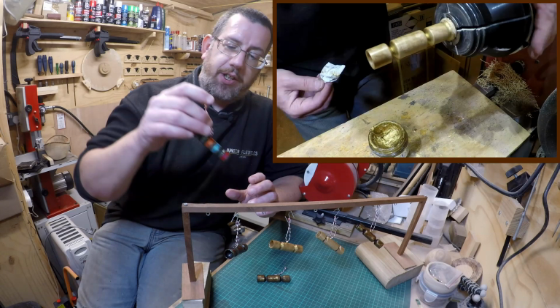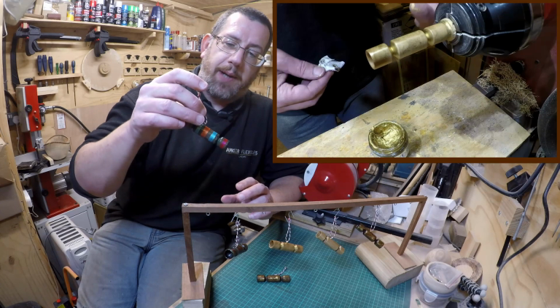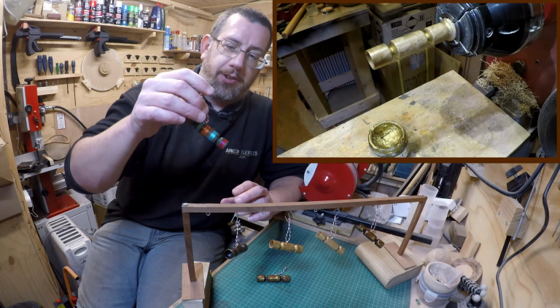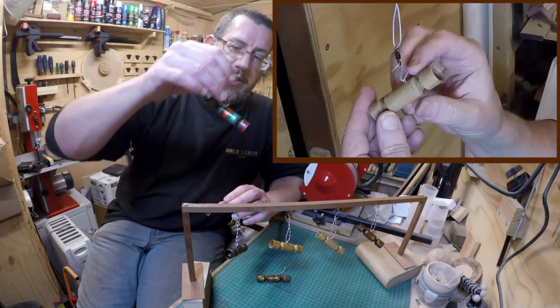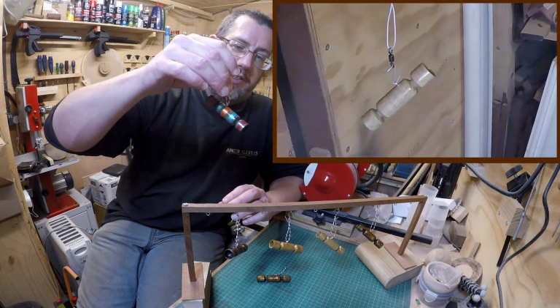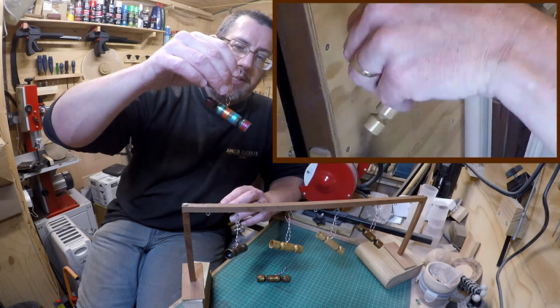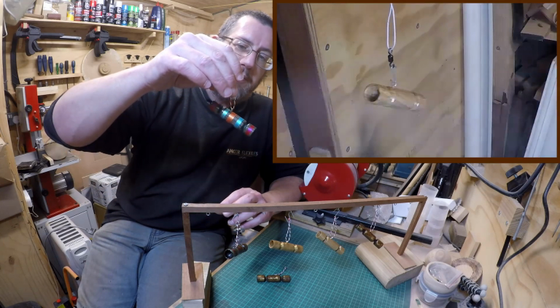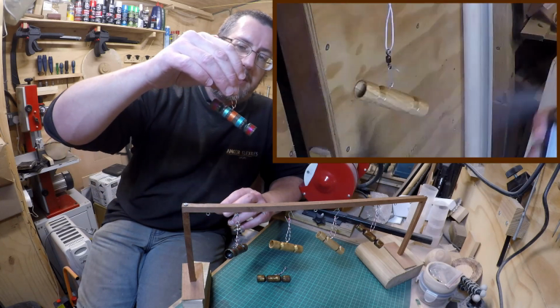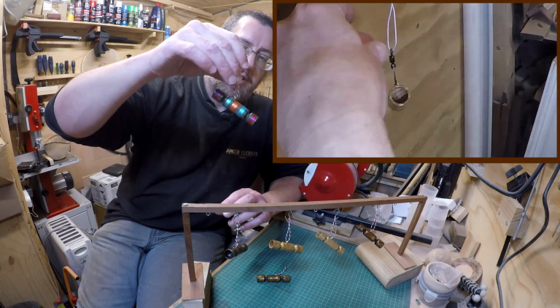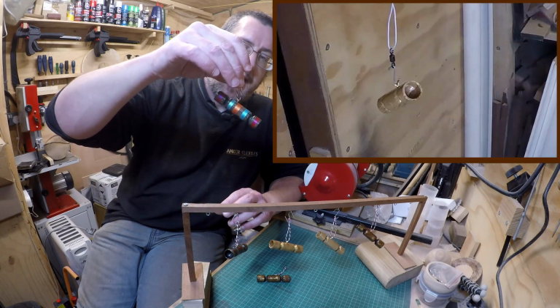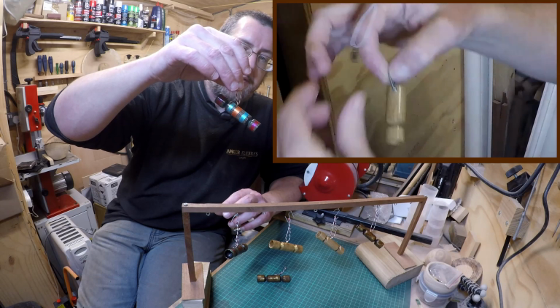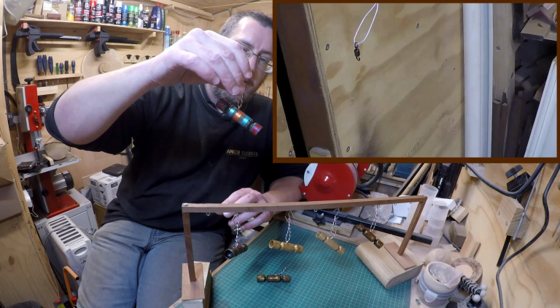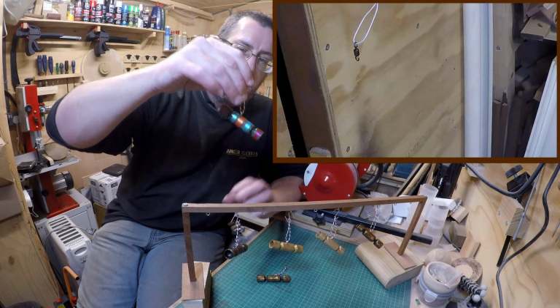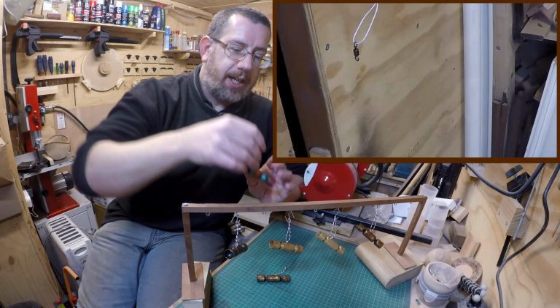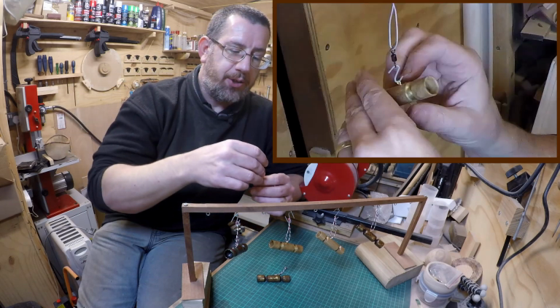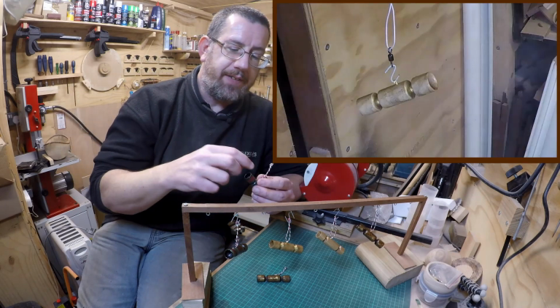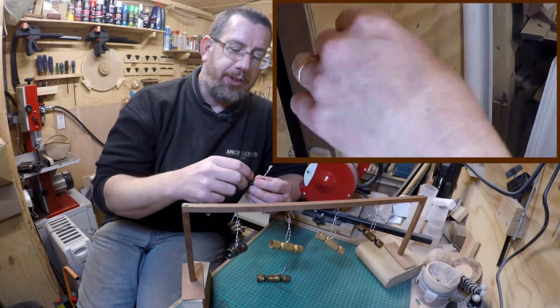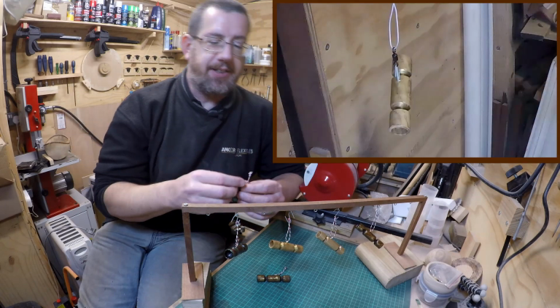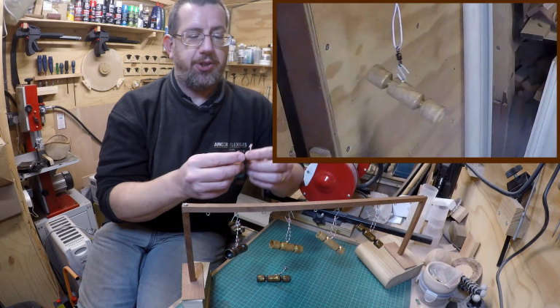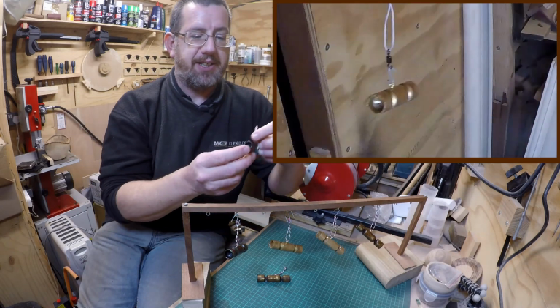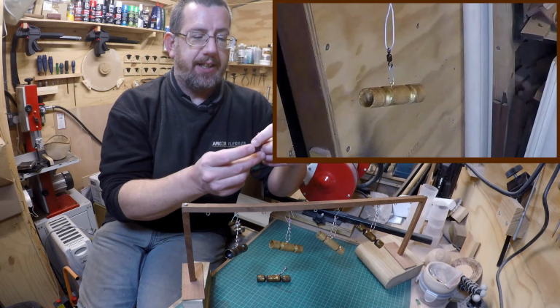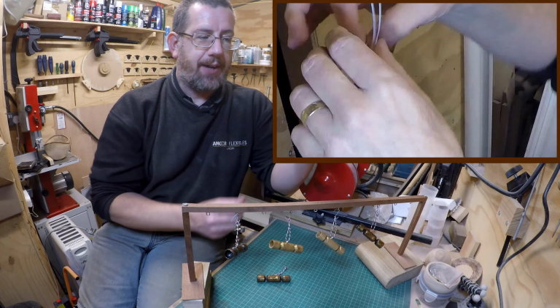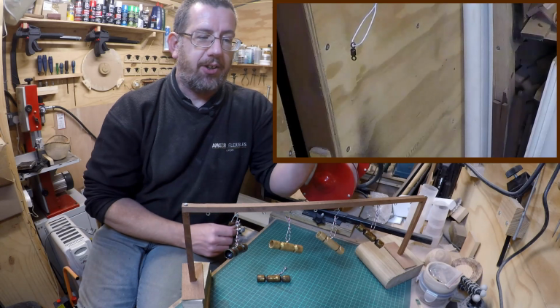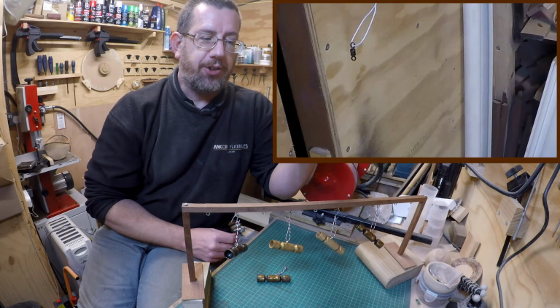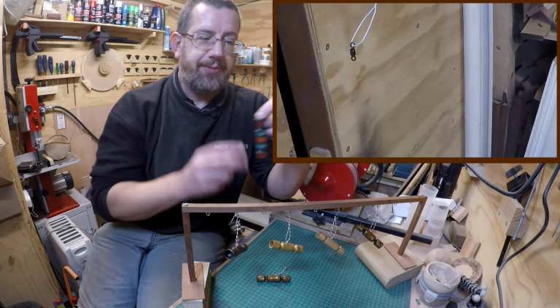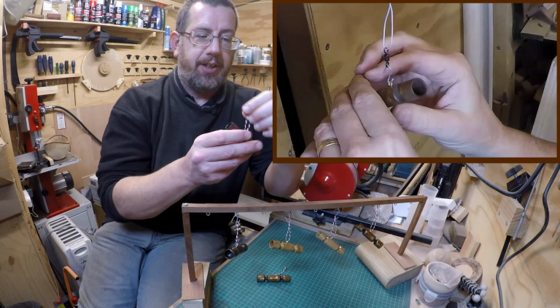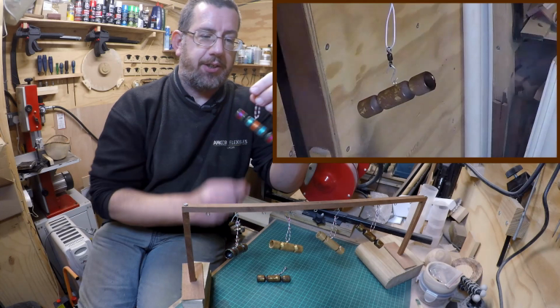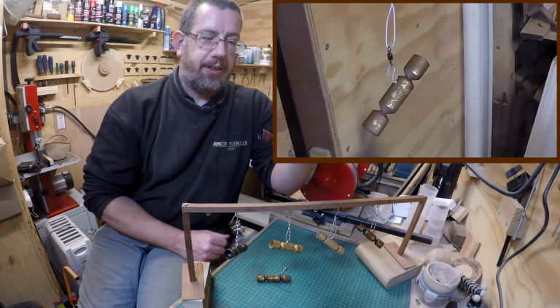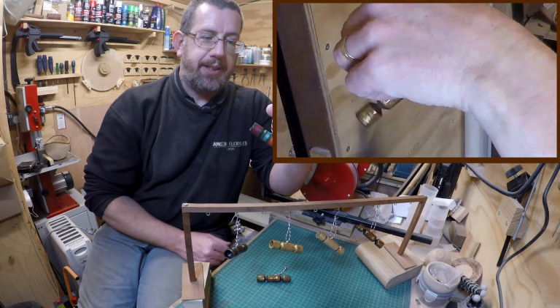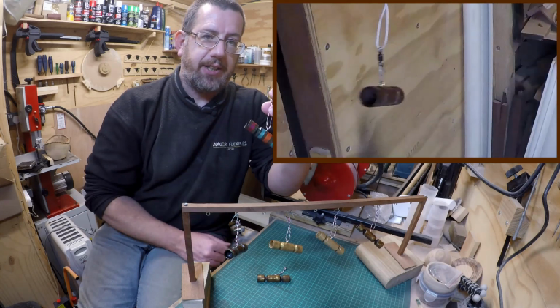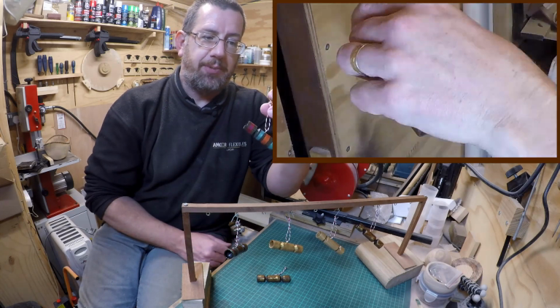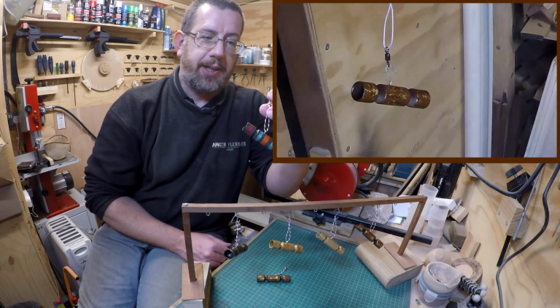For the eye hook placement on these, I just basically put them off centre so they do just hang down at an angle. I thought that if they were on the end they would just look a bit silly hanging like that on the tree, so to me that does look a bit more pleasing.